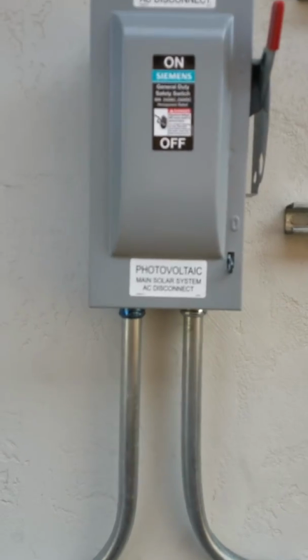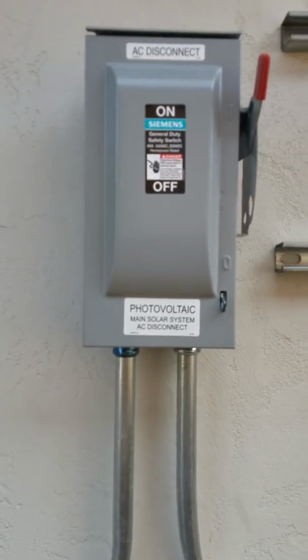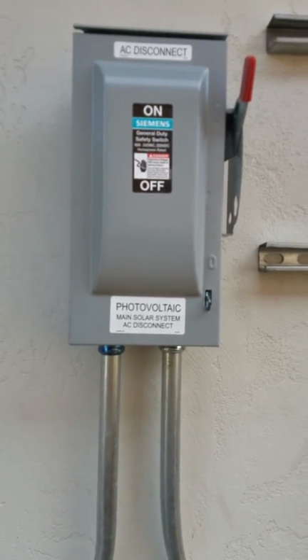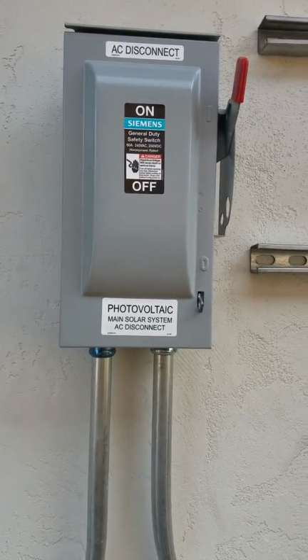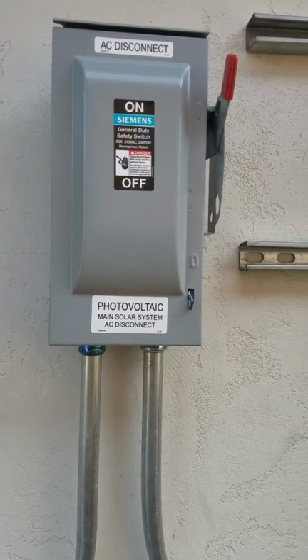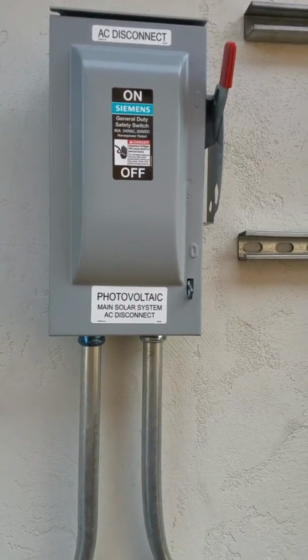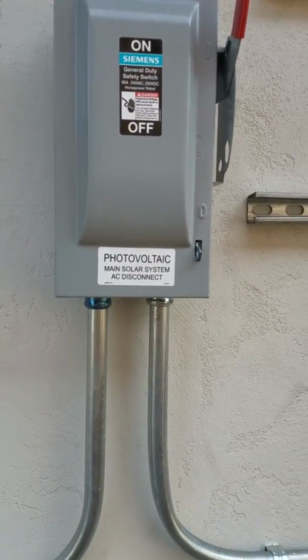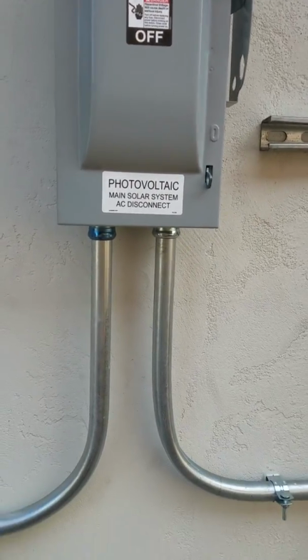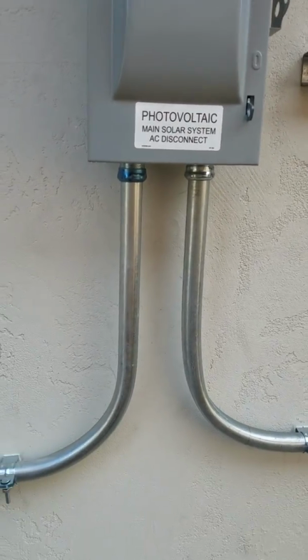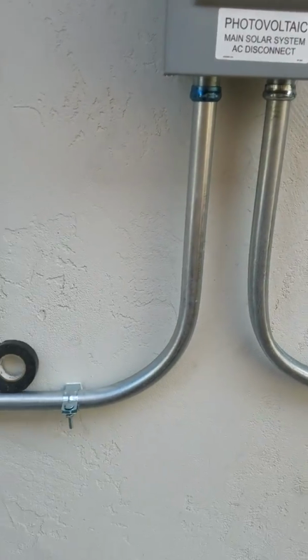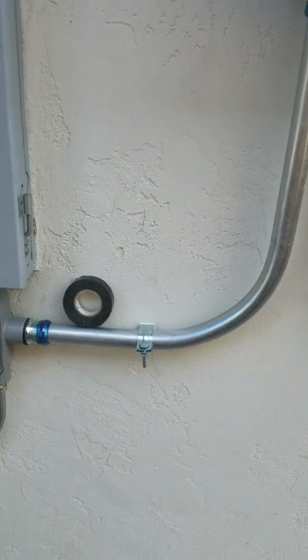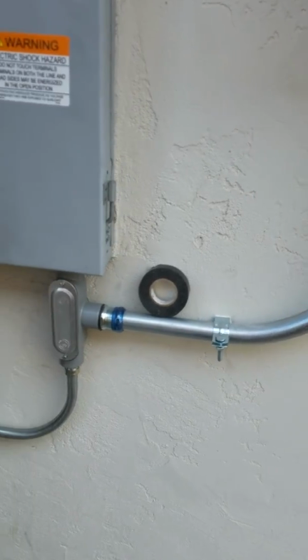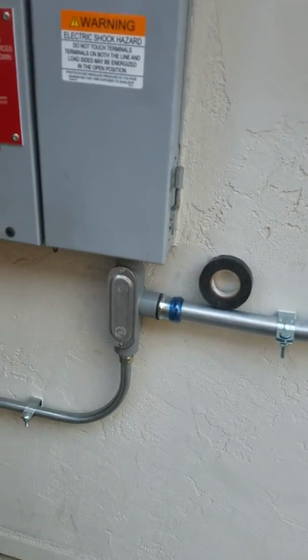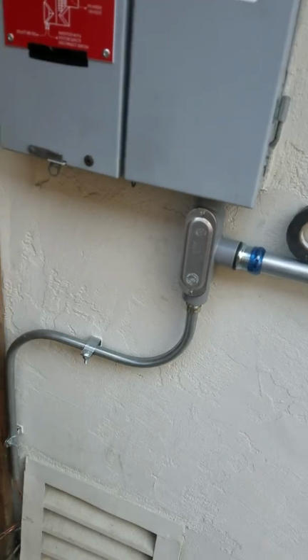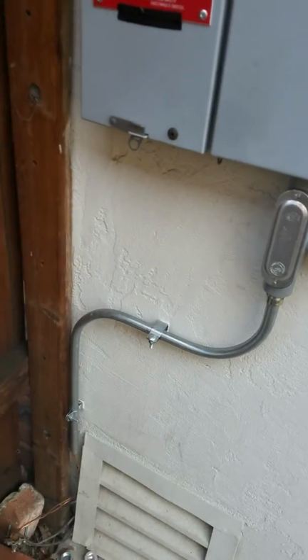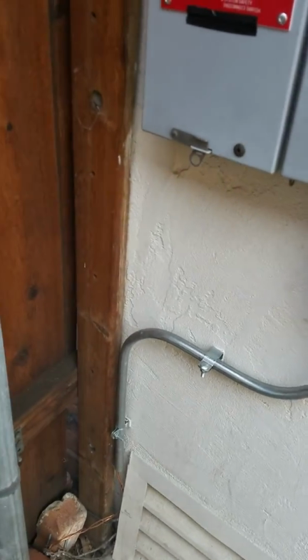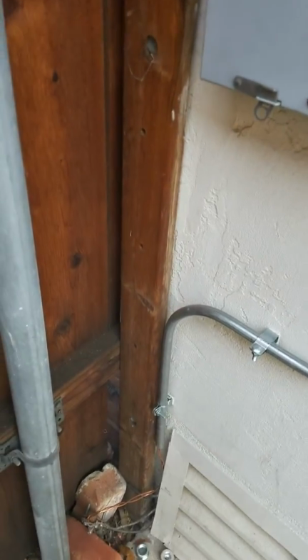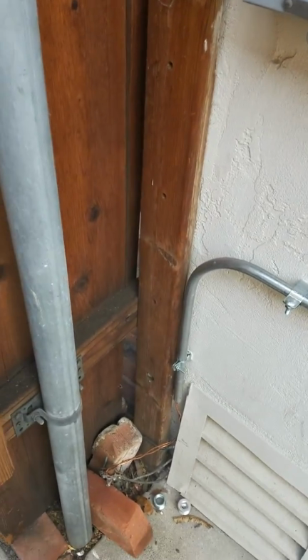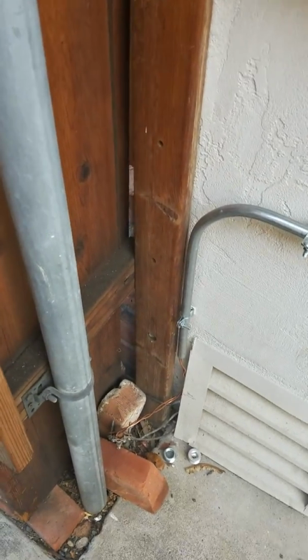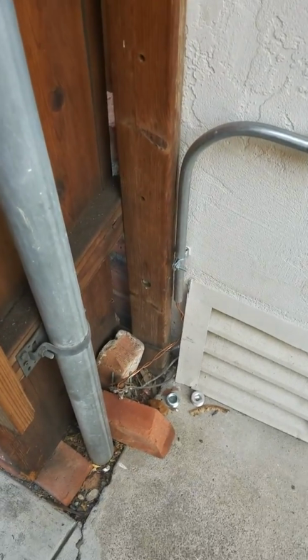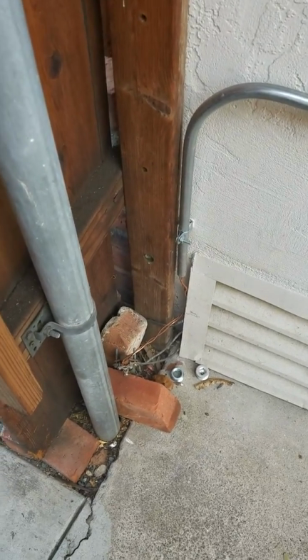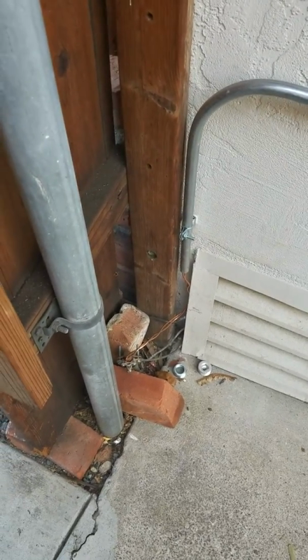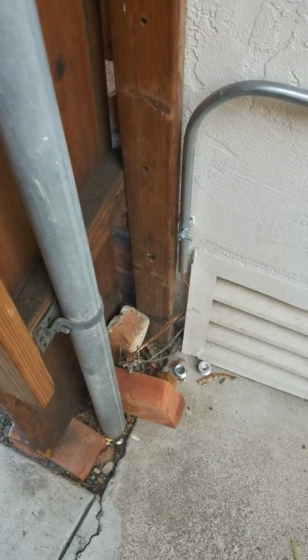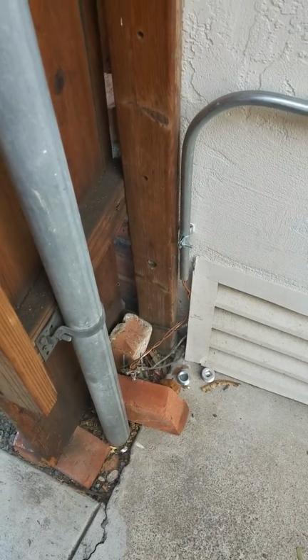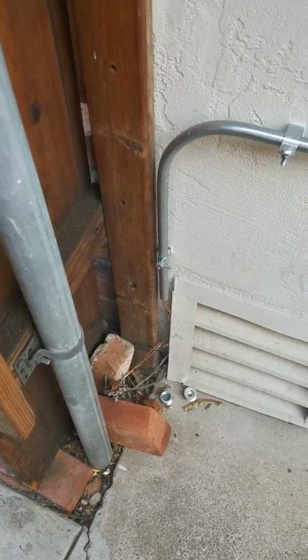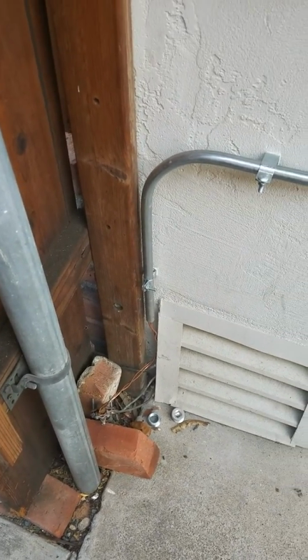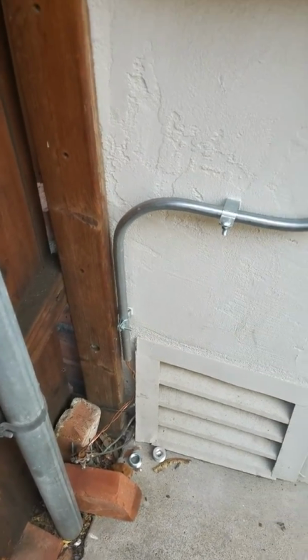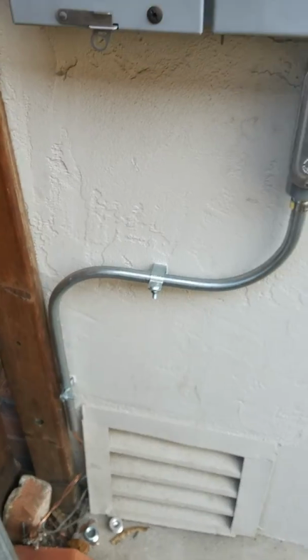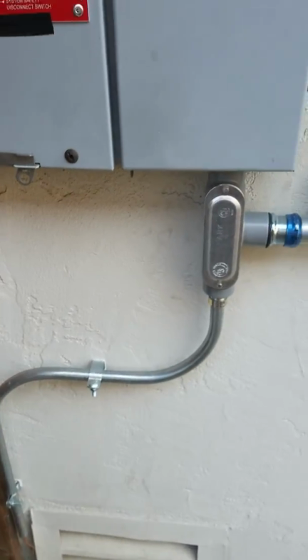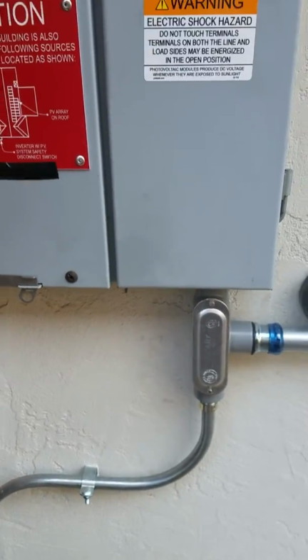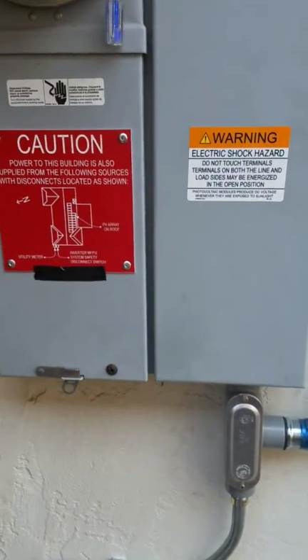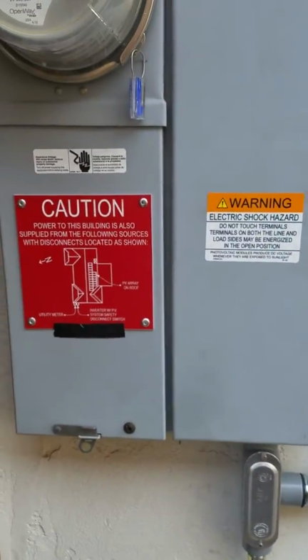There's my AC disconnect — it wasn't really required and wasn't part of the plans, but I thought better safe than sorry, so I put it on there. And then there's my second grounding rod and there's my panel.